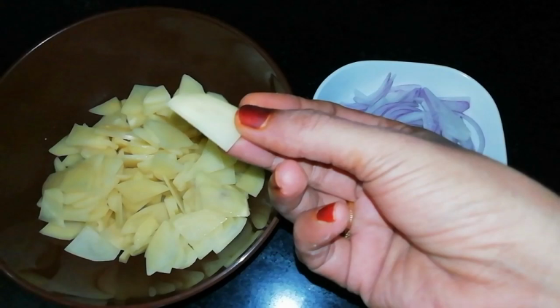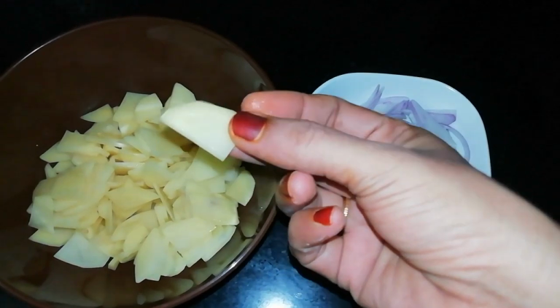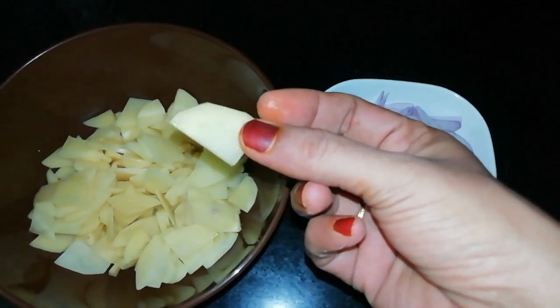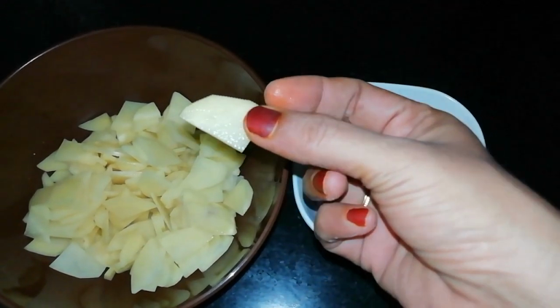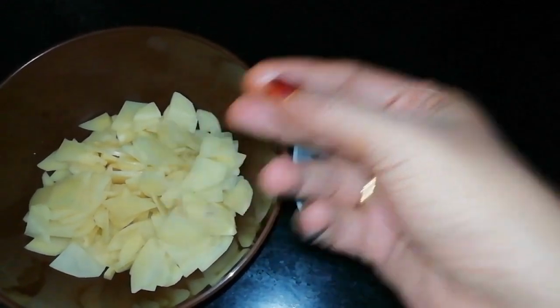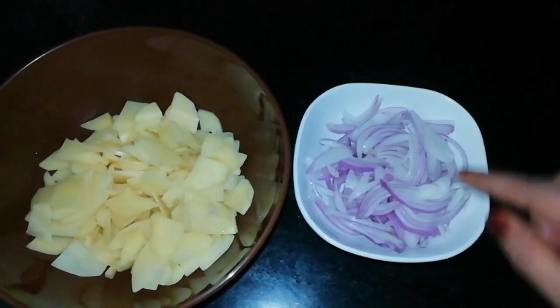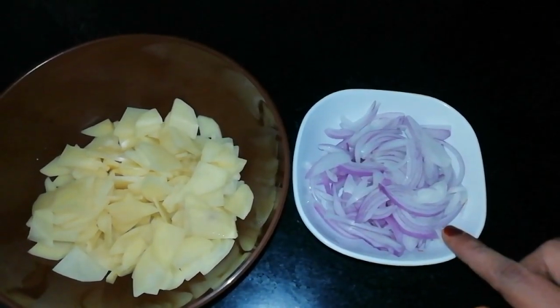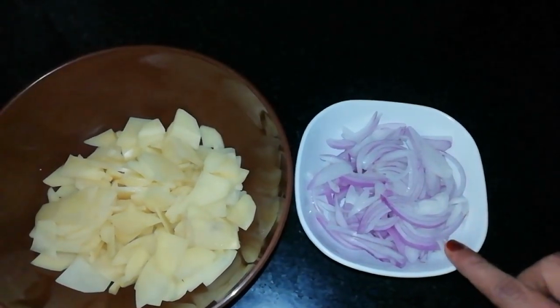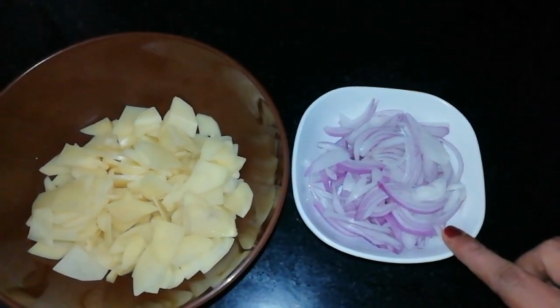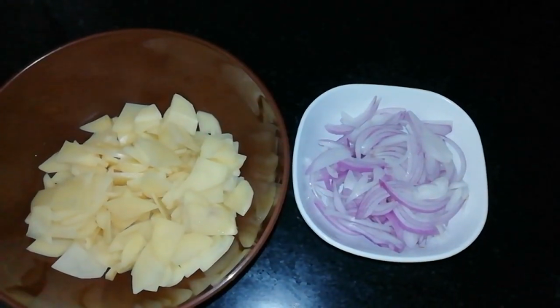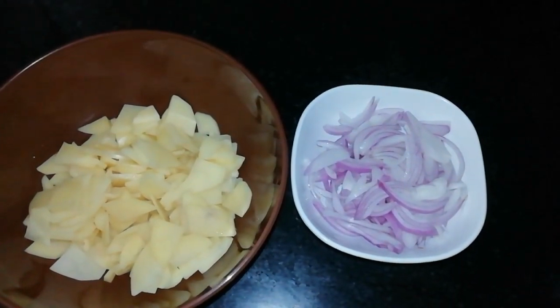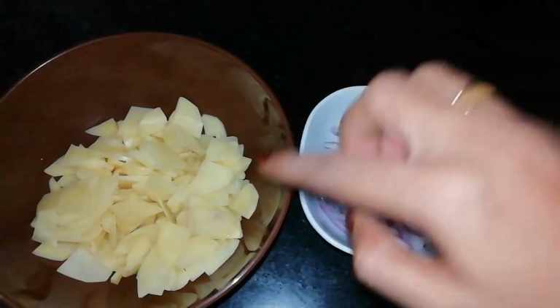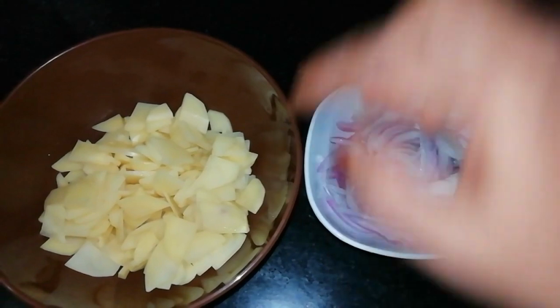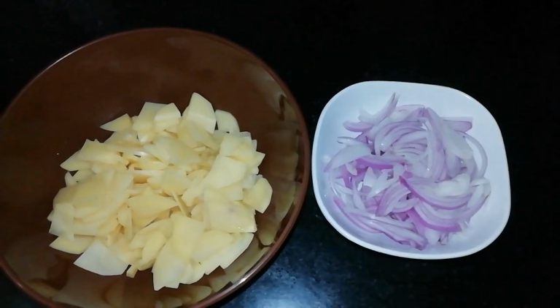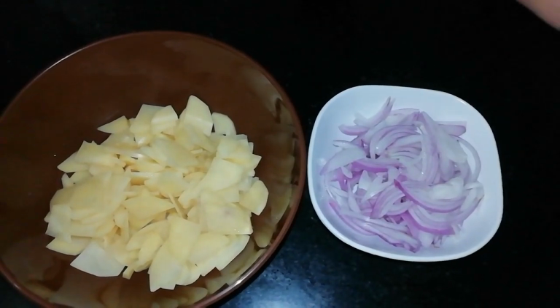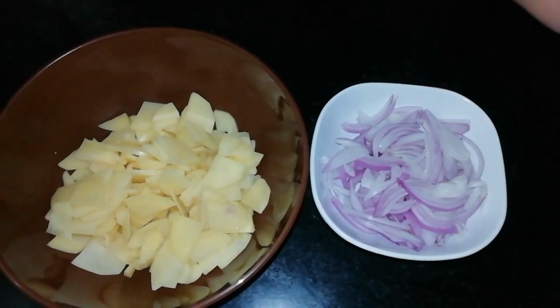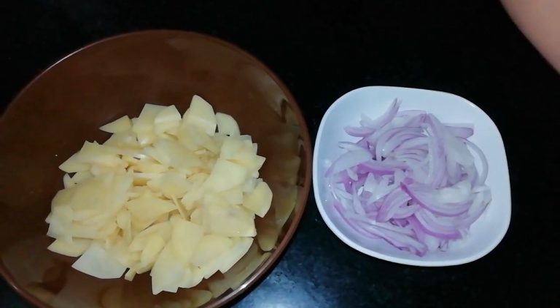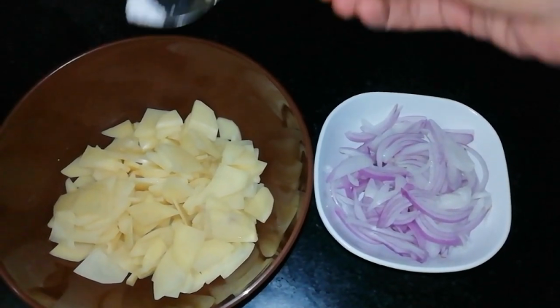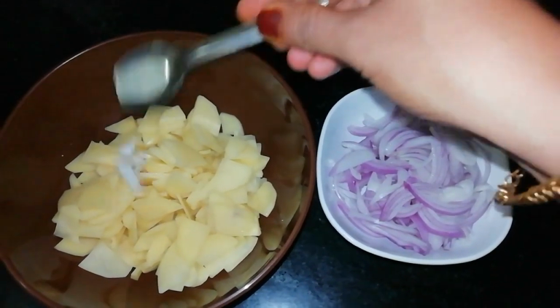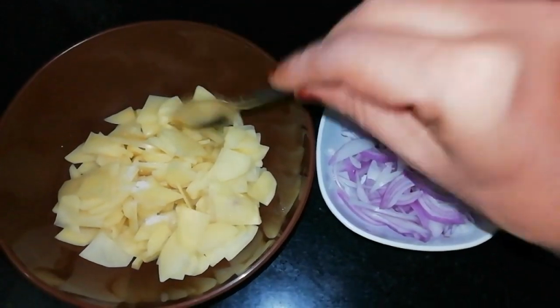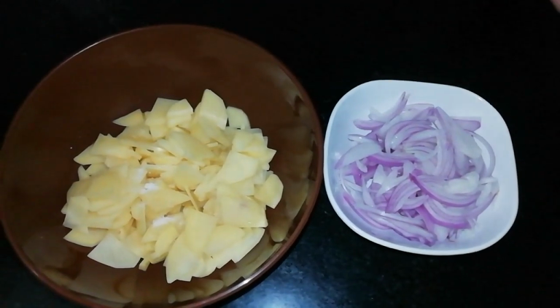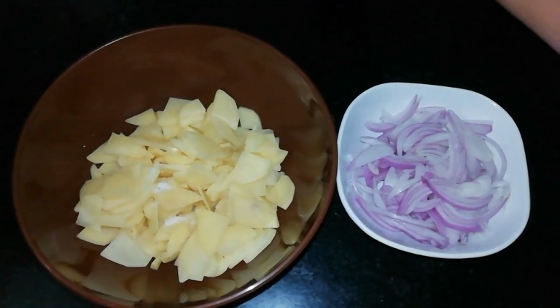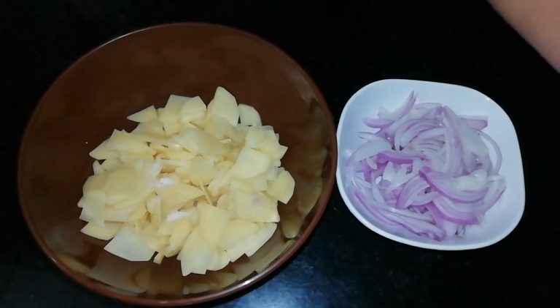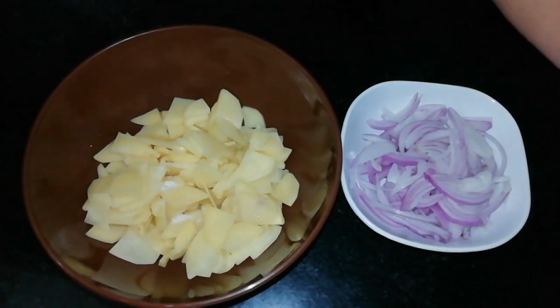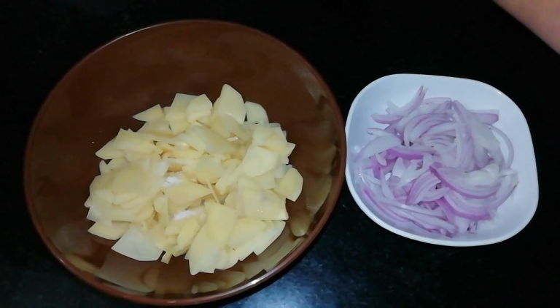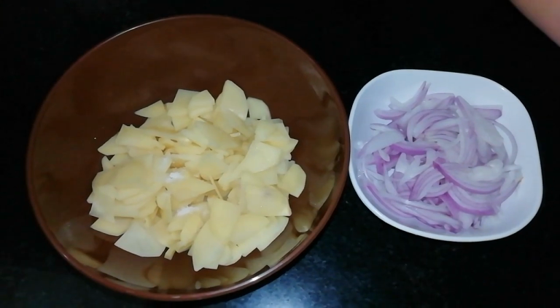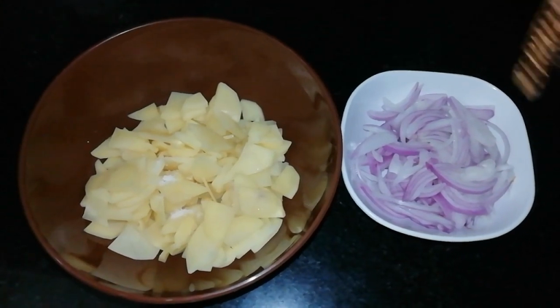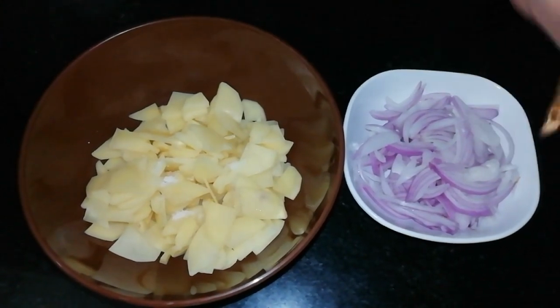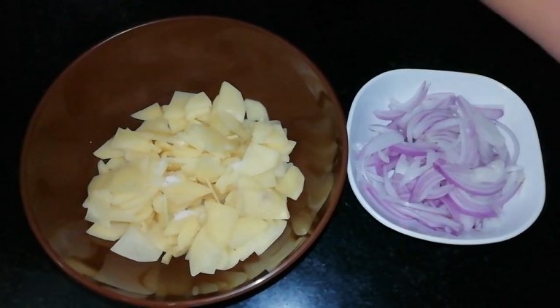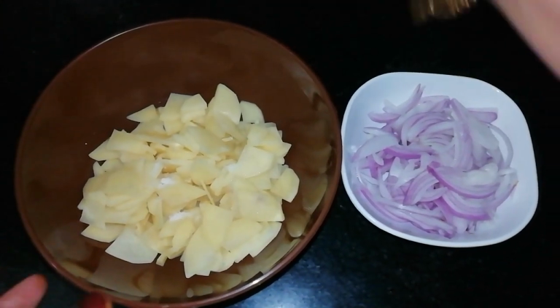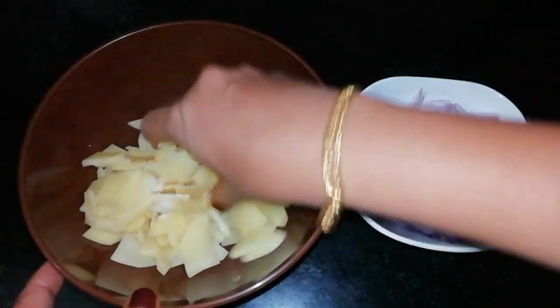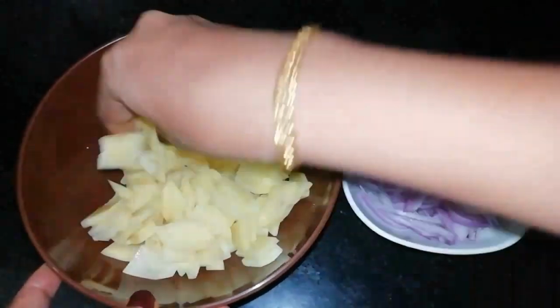Once you've cooked this, you're going to slice. A lemon topping.